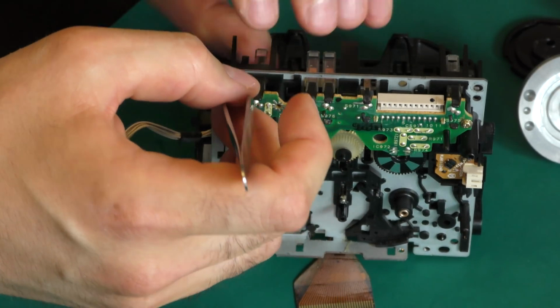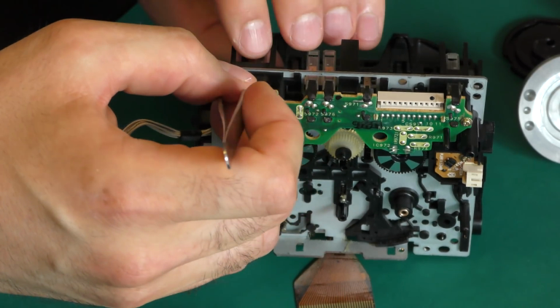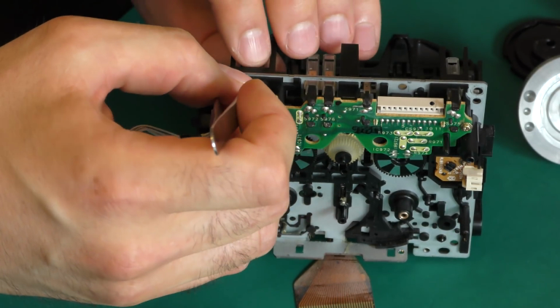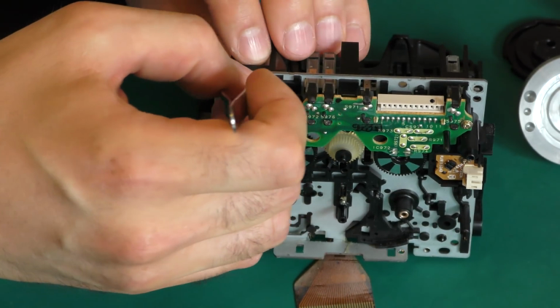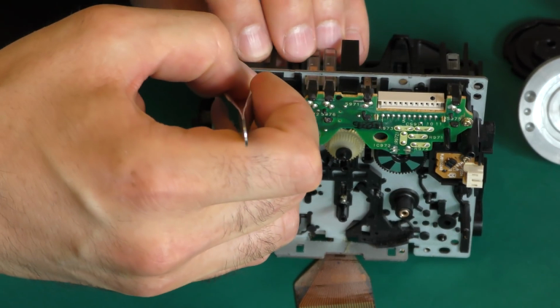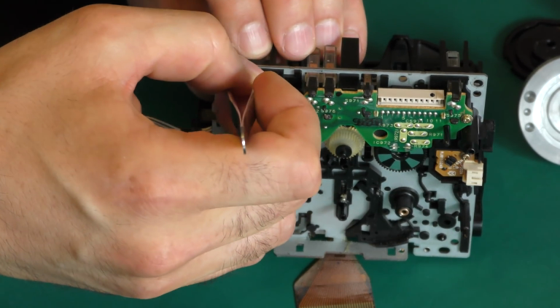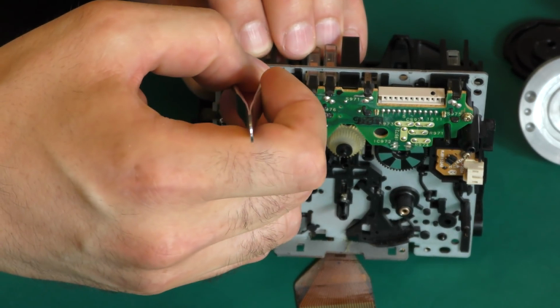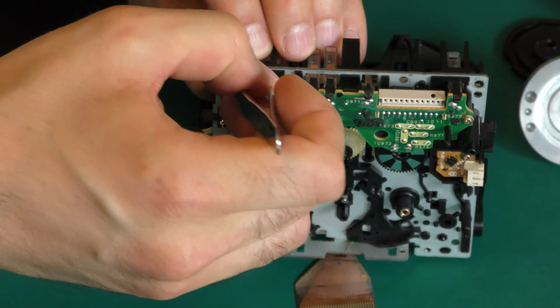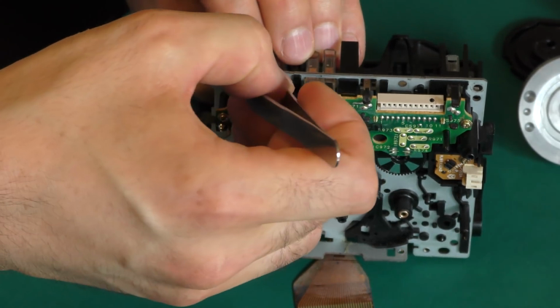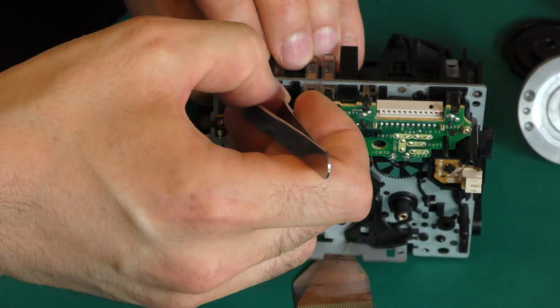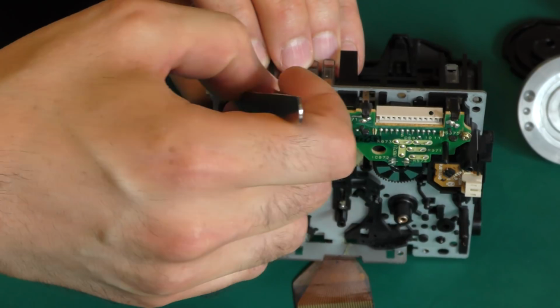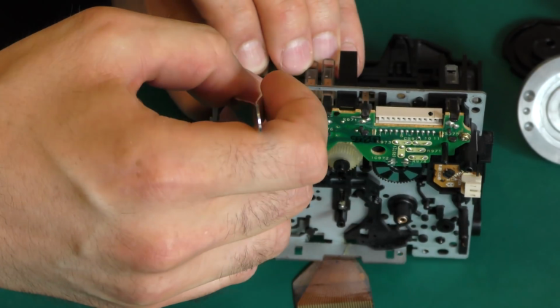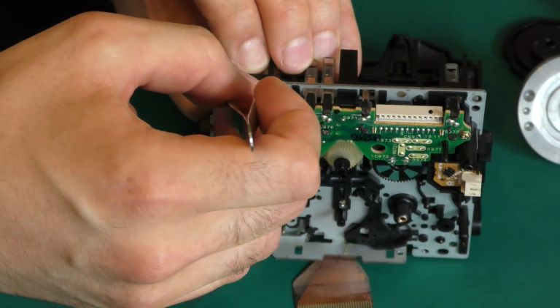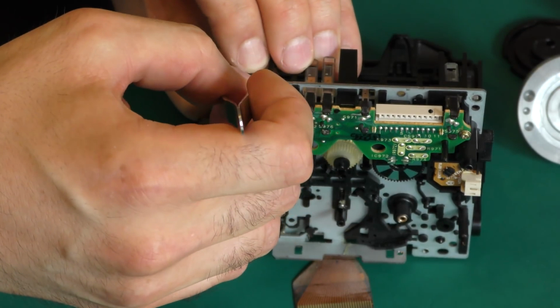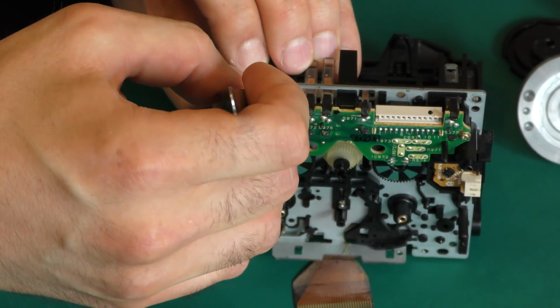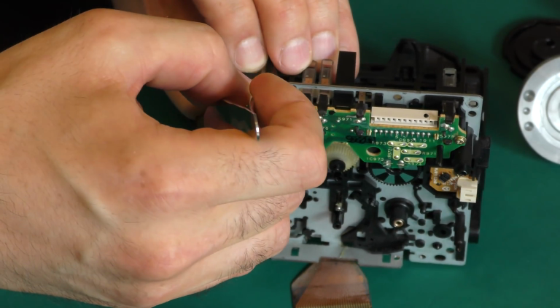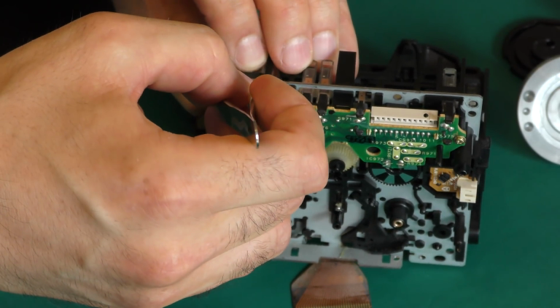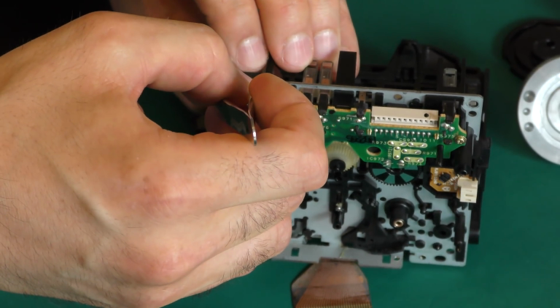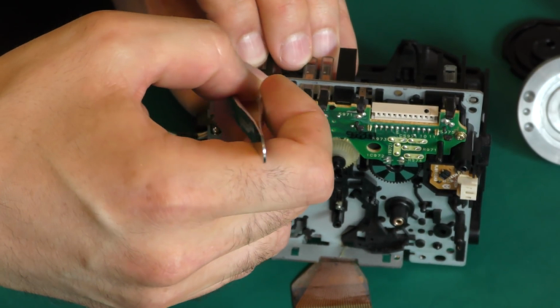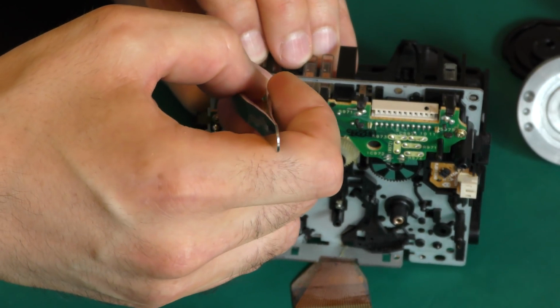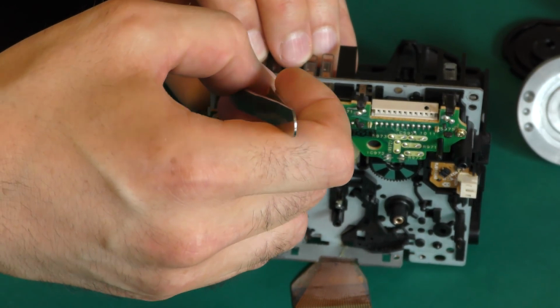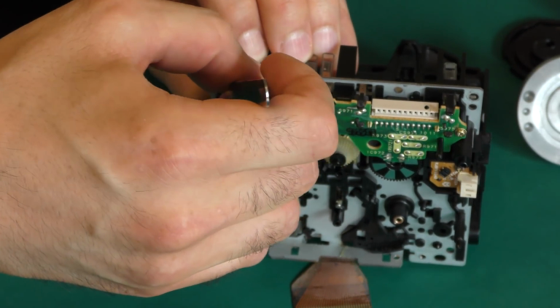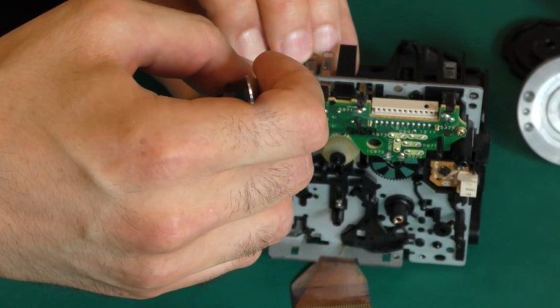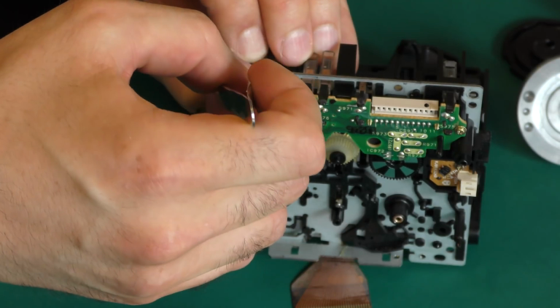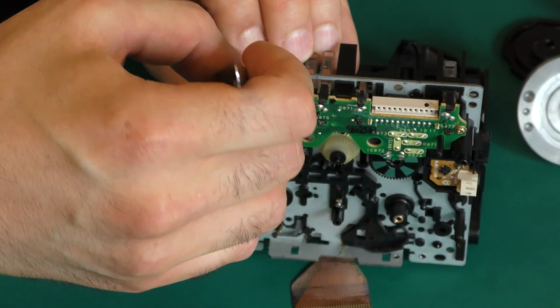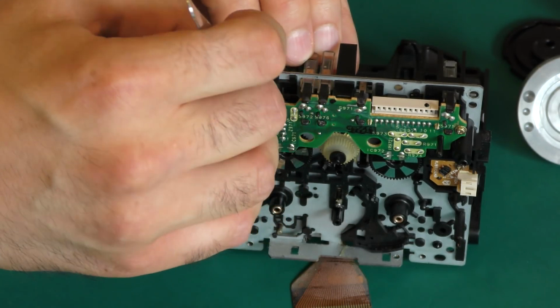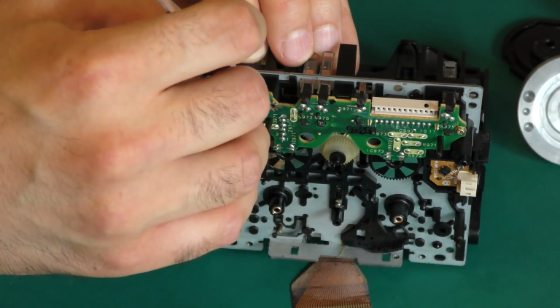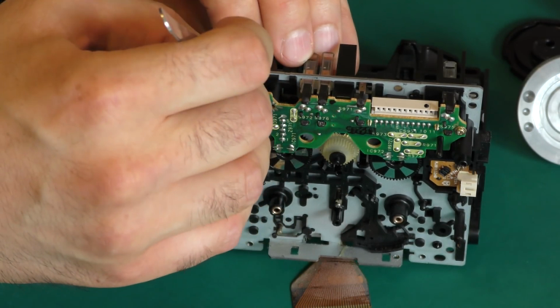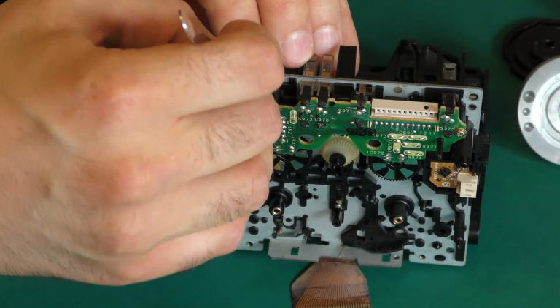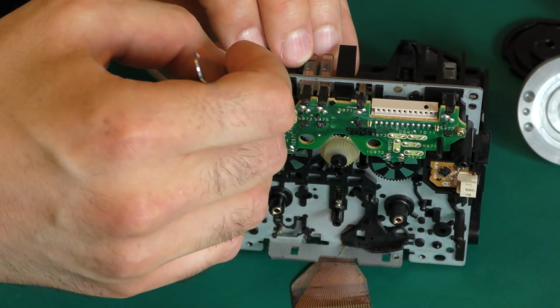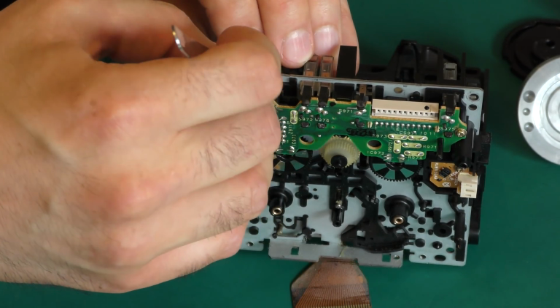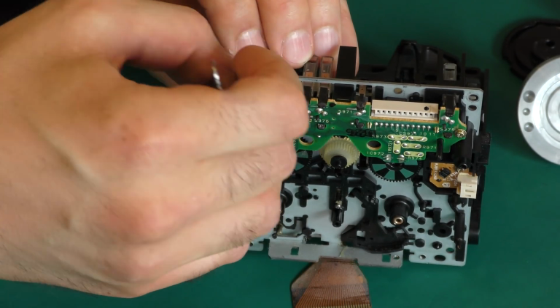The top tape detection switches often cause problems as dust is not their friend. To clean them we first remove the covers to gain access to the copper pads.